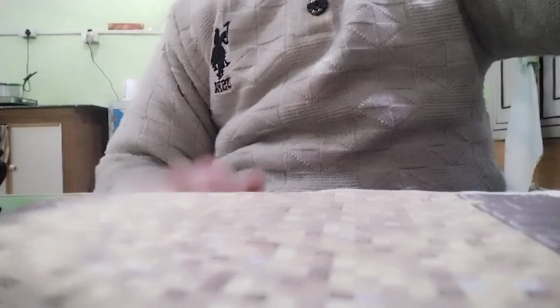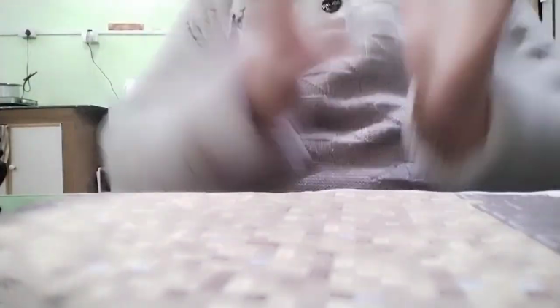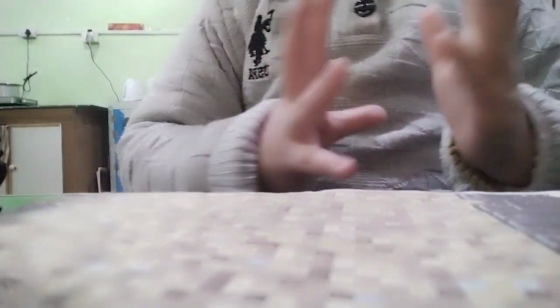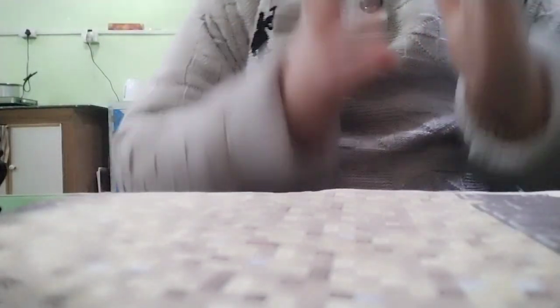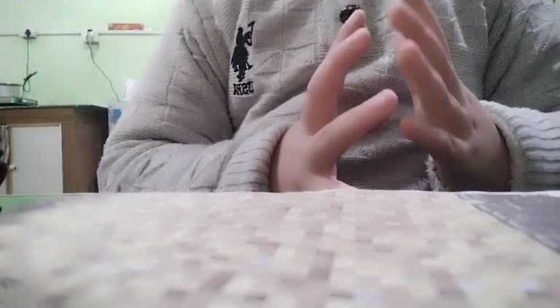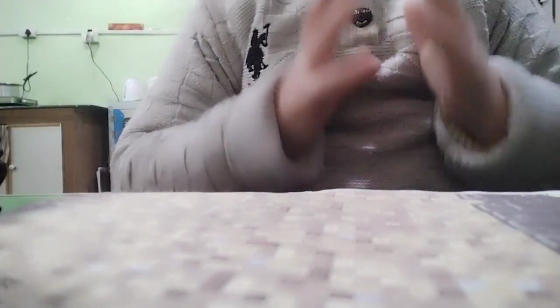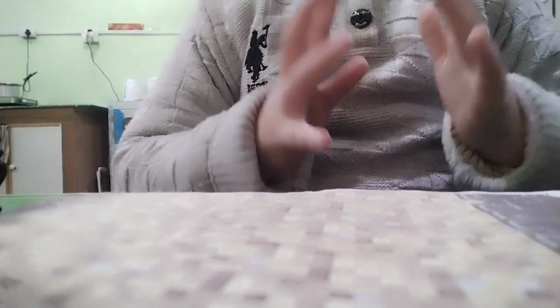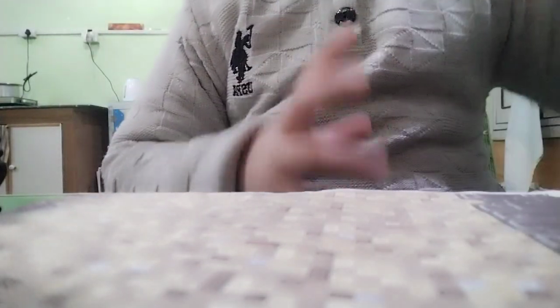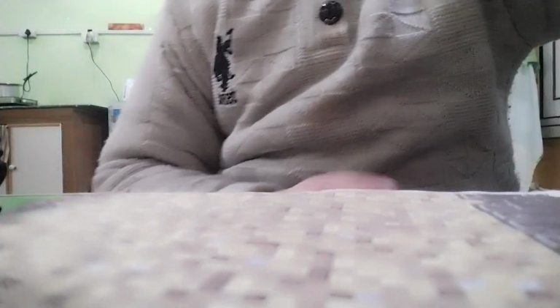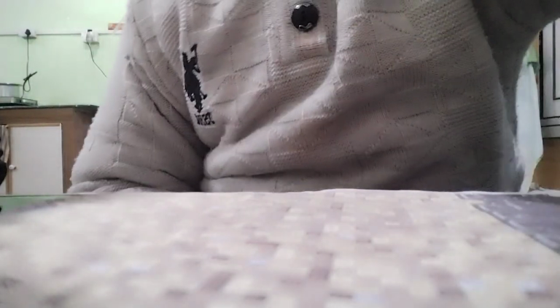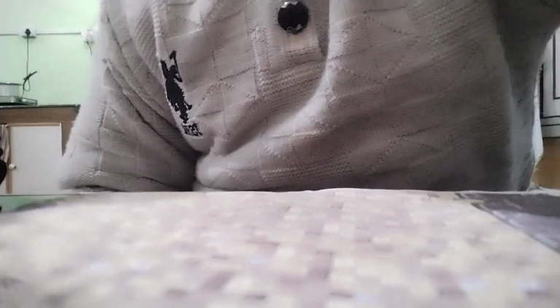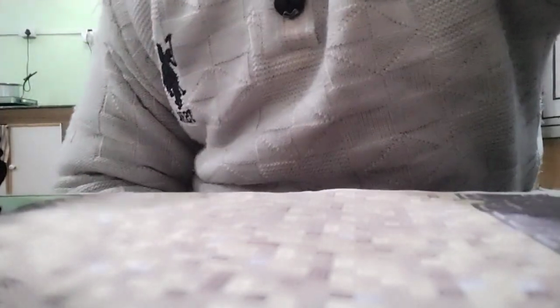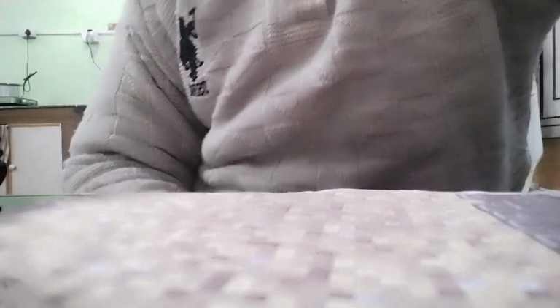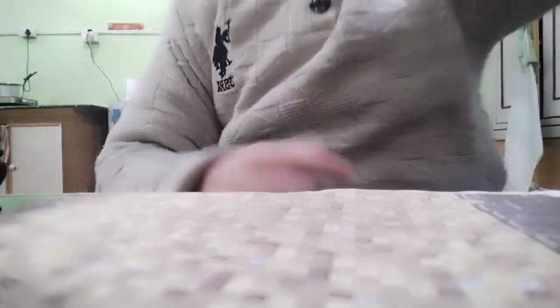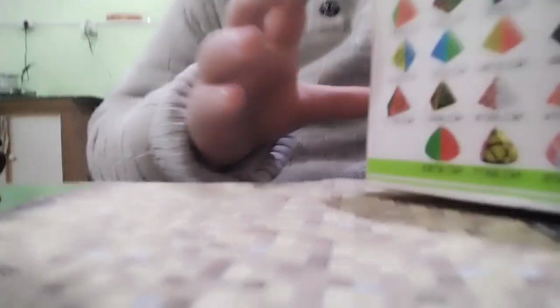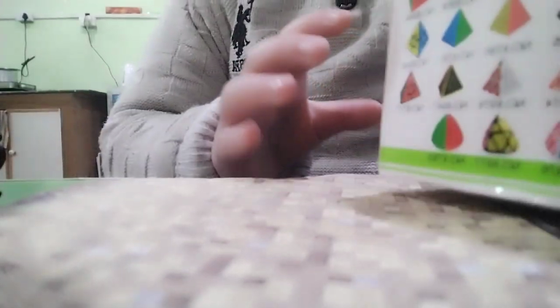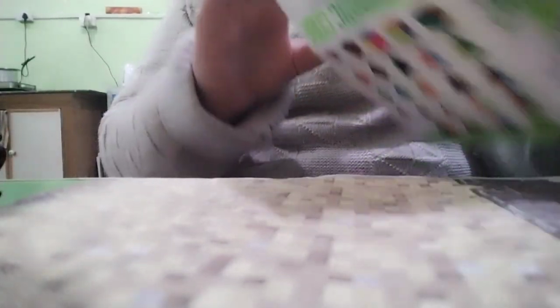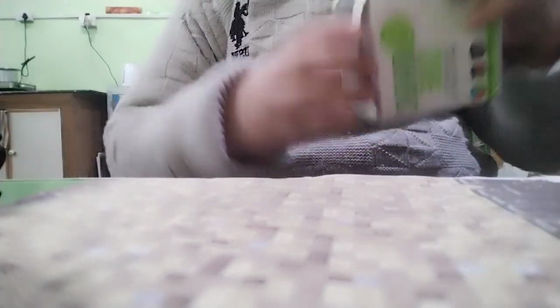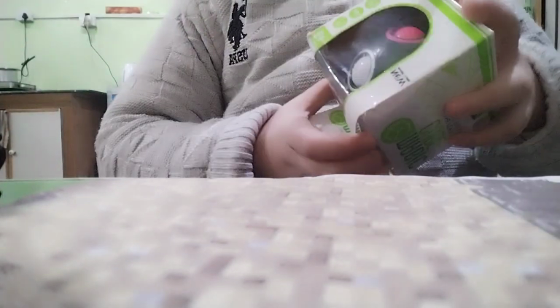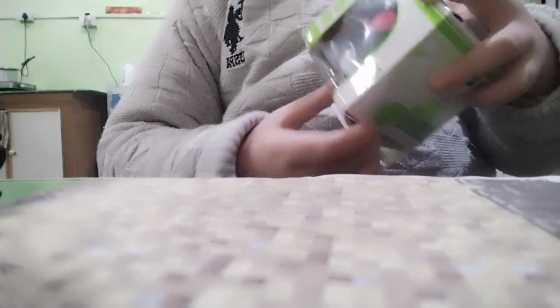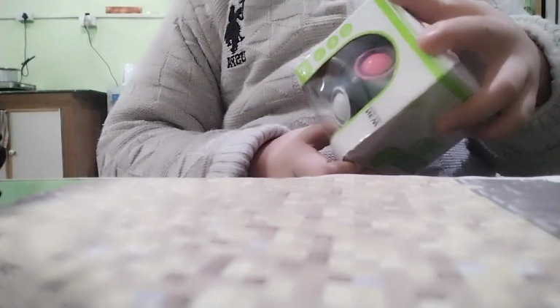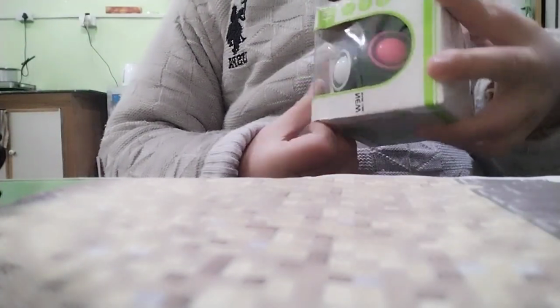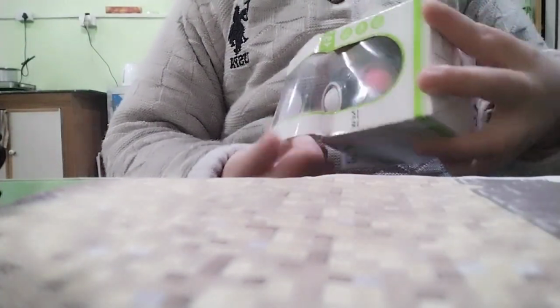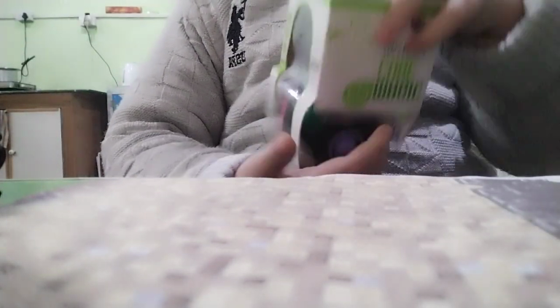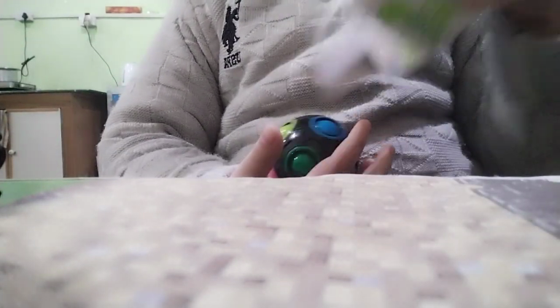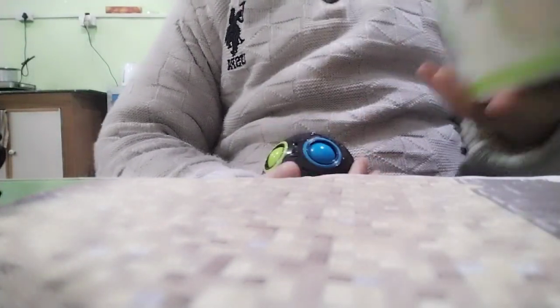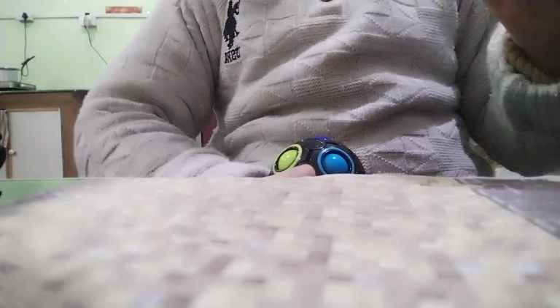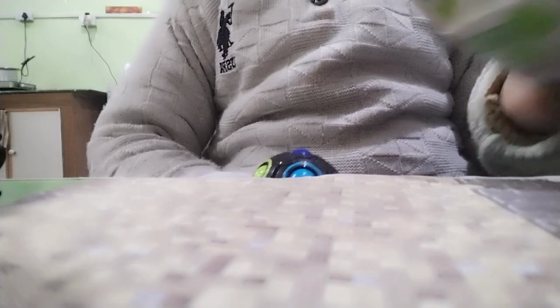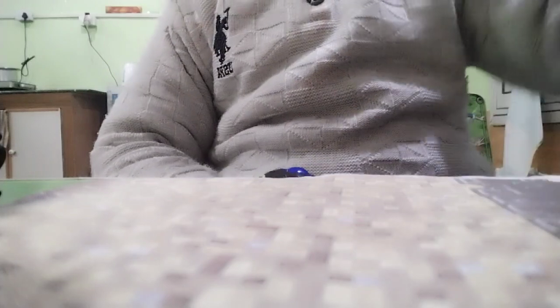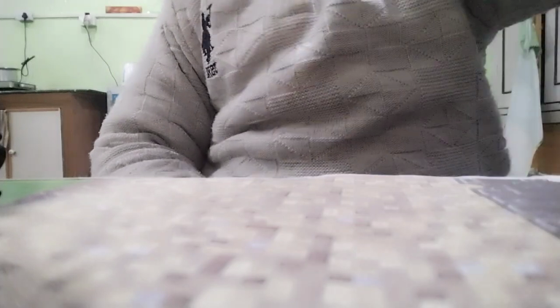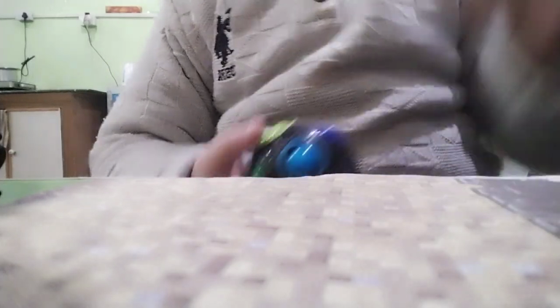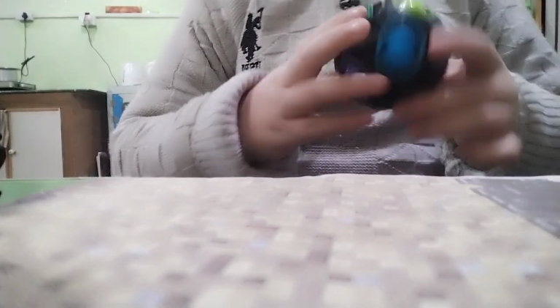Hello guys! So new window is welcome! So today's unboxing is the Magic Rainbow Ball Cube. Wow!